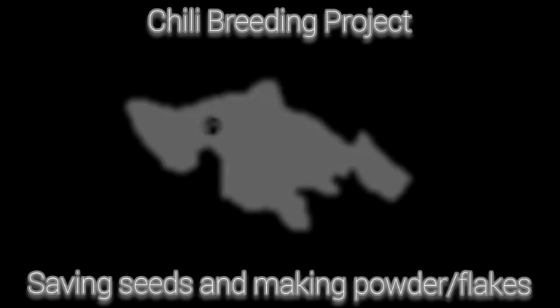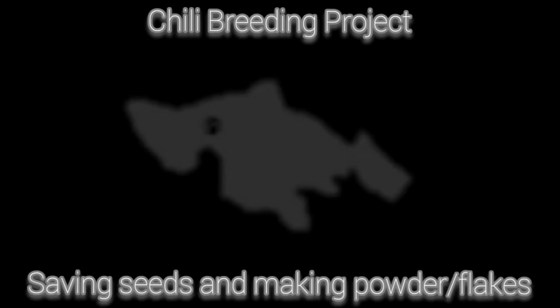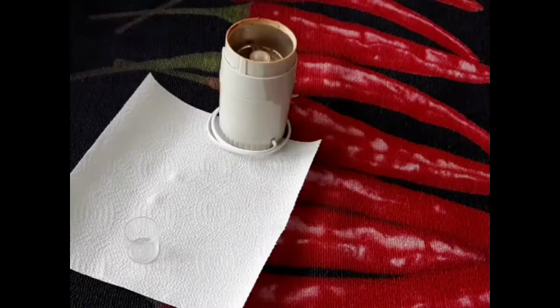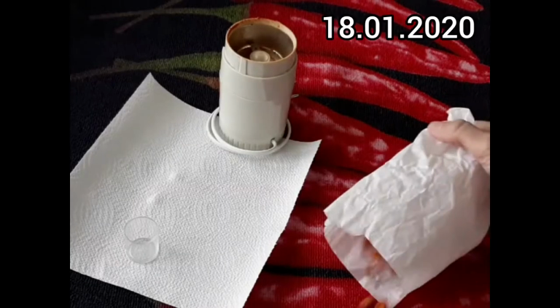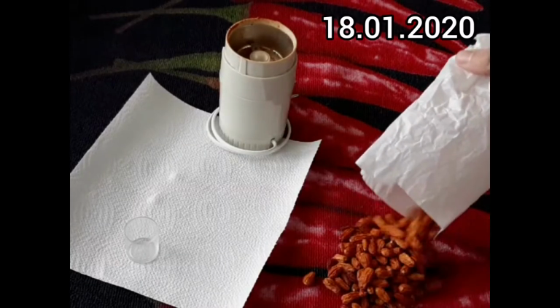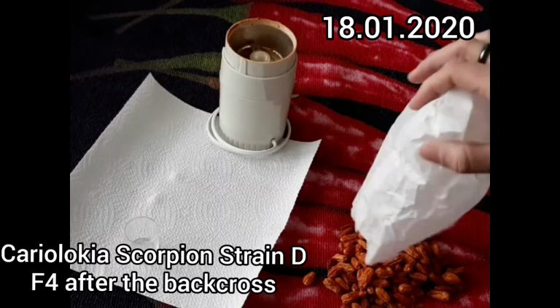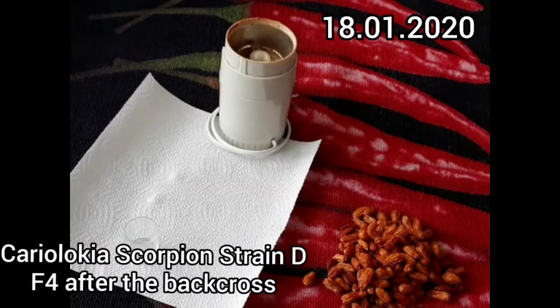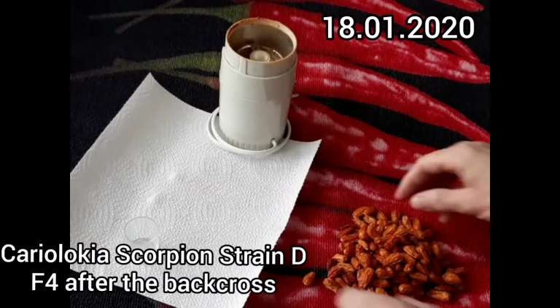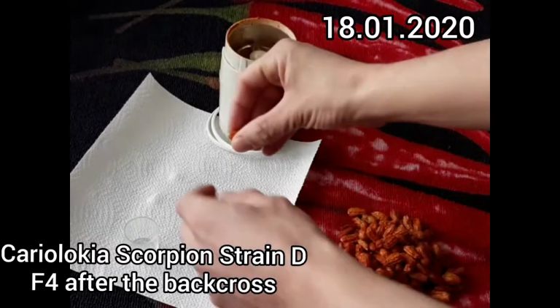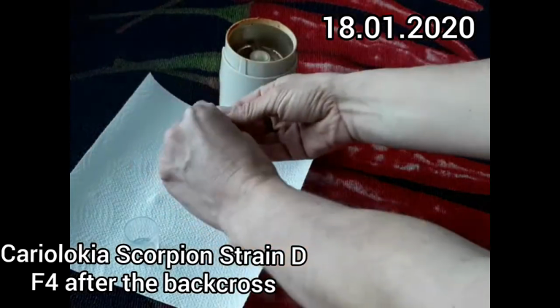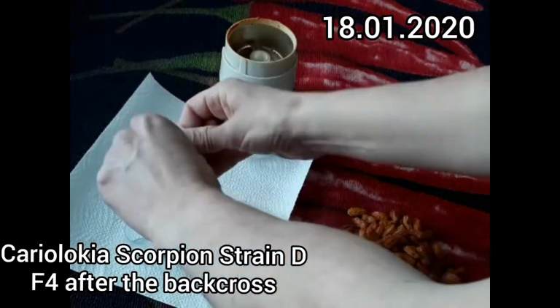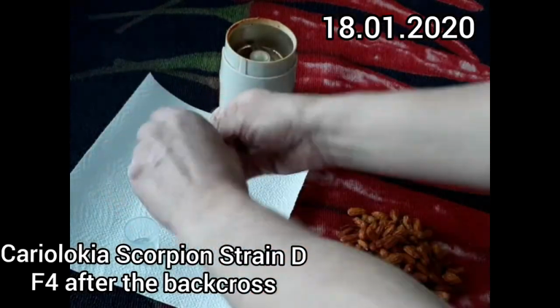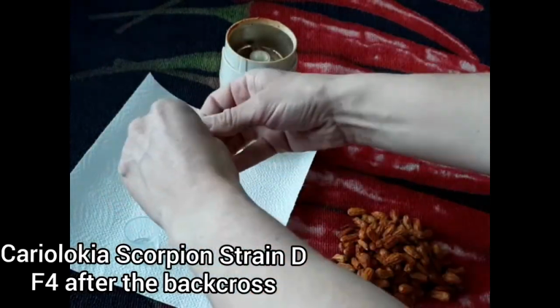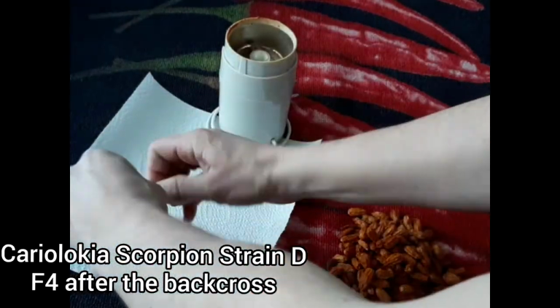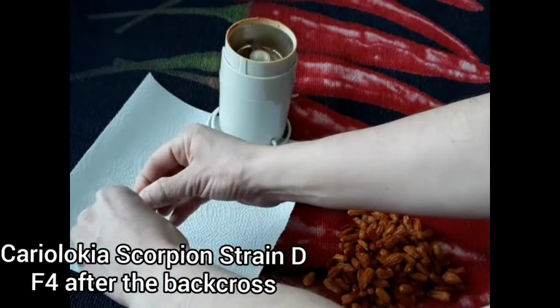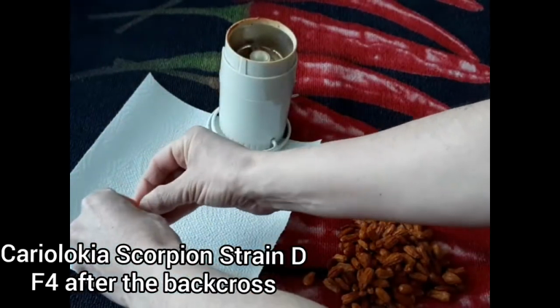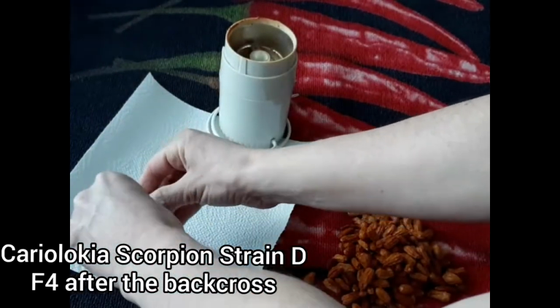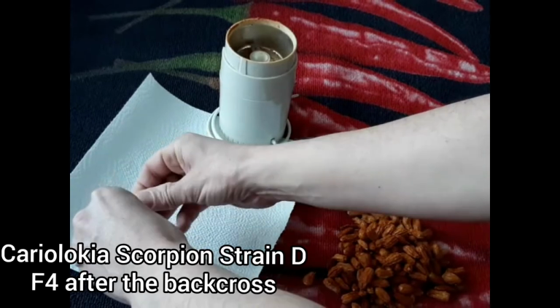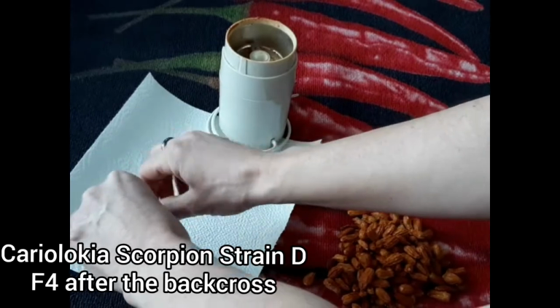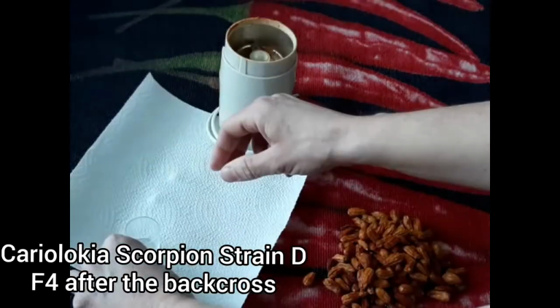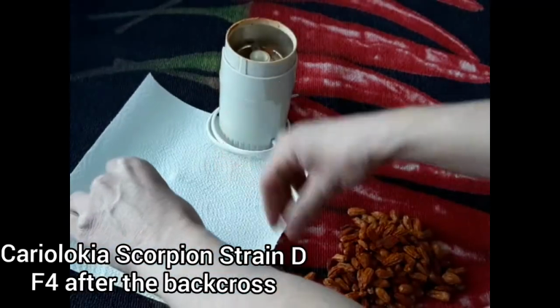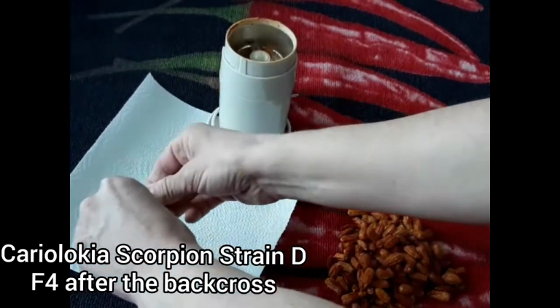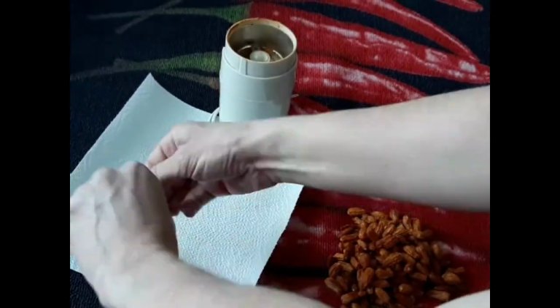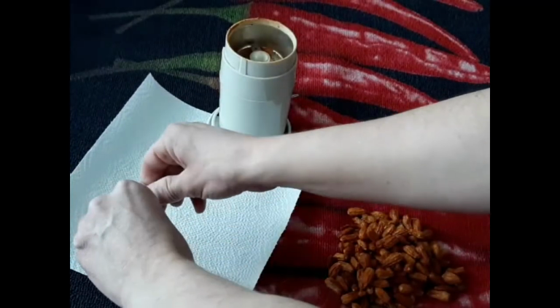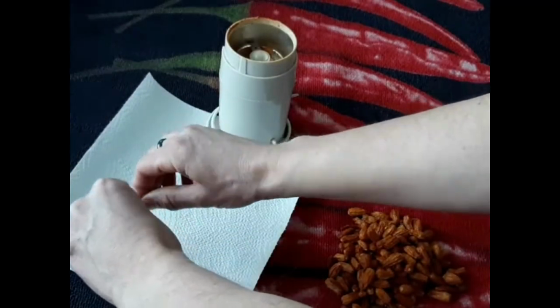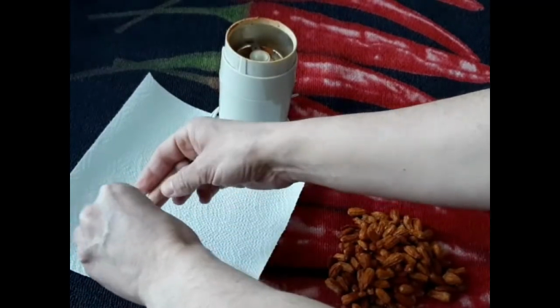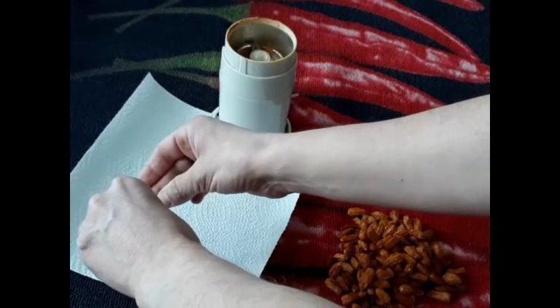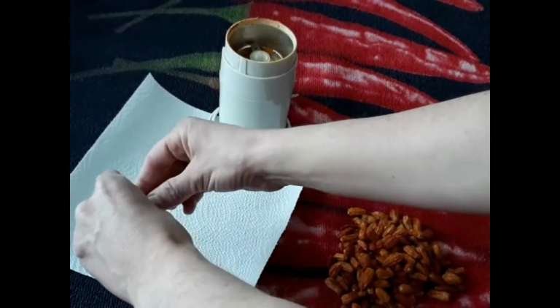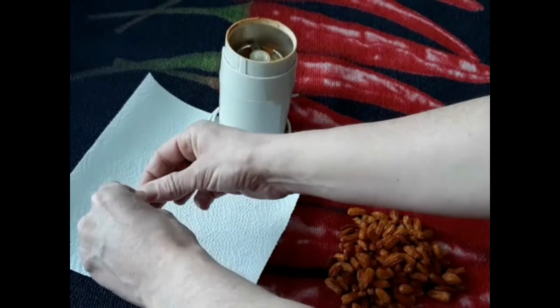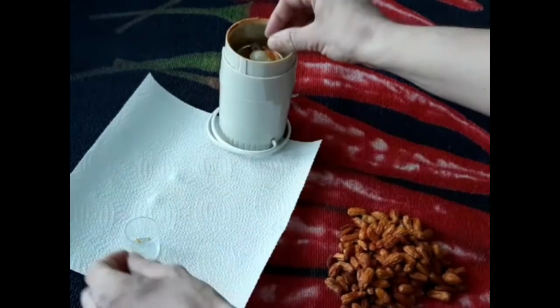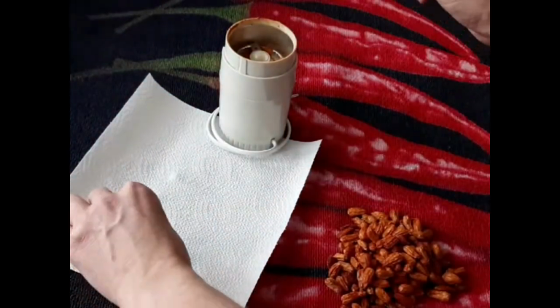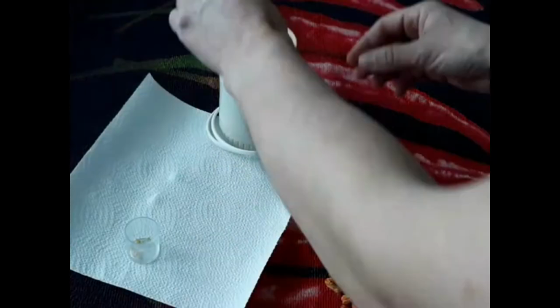Time to make fresh chili powder and save some seeds. I will start with the Cariolochia Scorpion Strand EF4 after the backcross. This refers of course to the seeds inside, as the fruits themselves are a product of the previous generation.